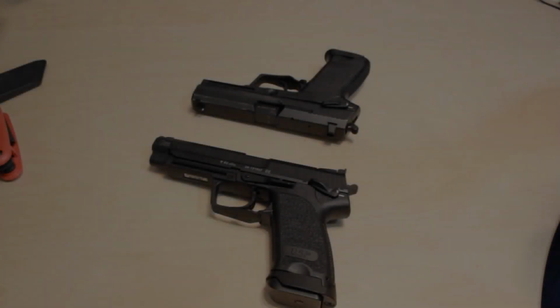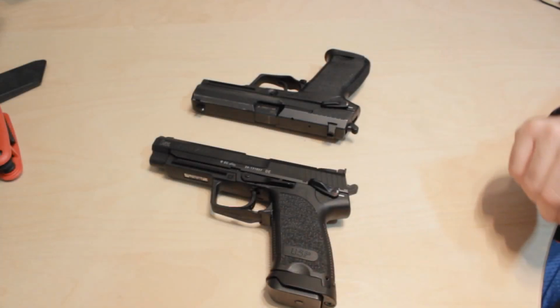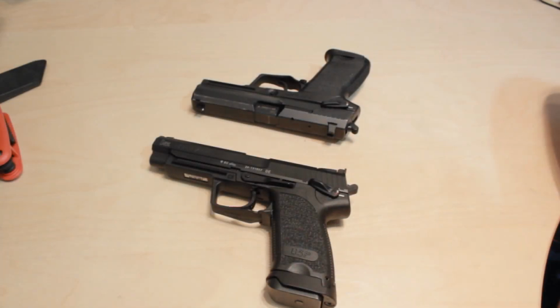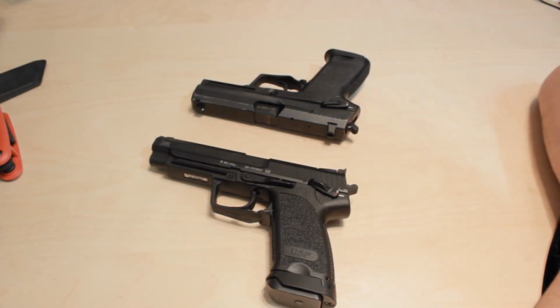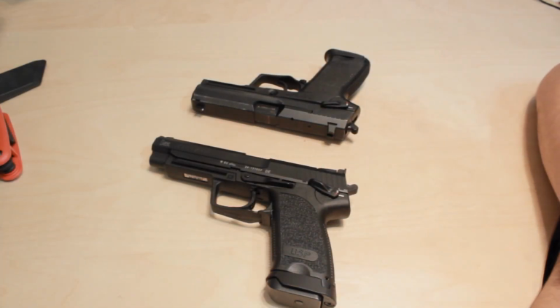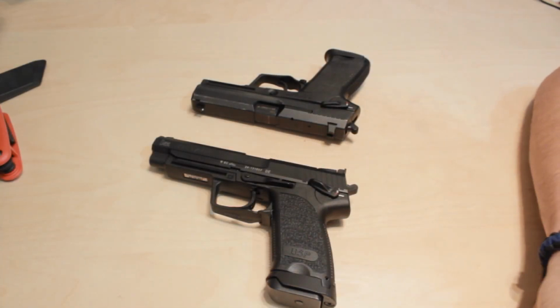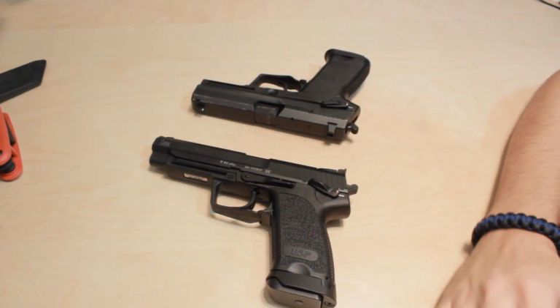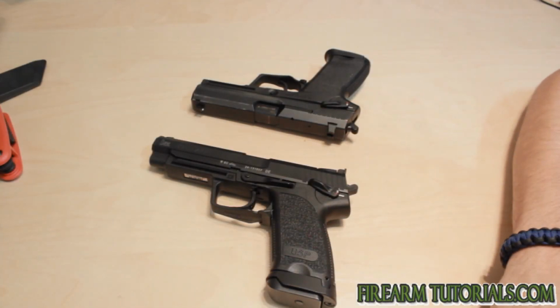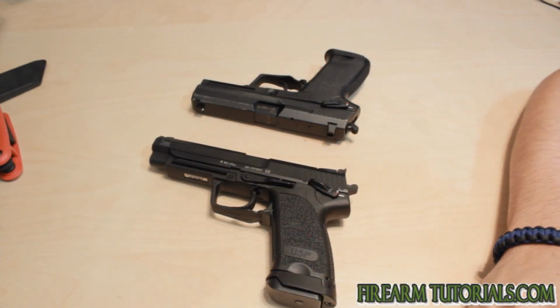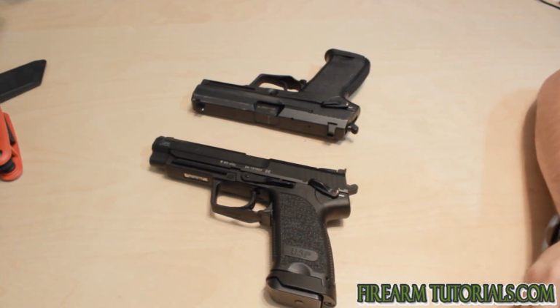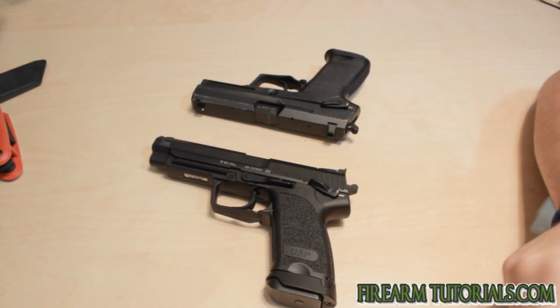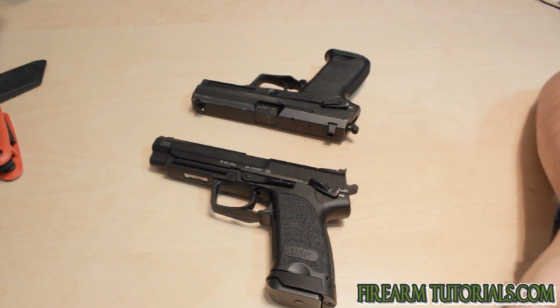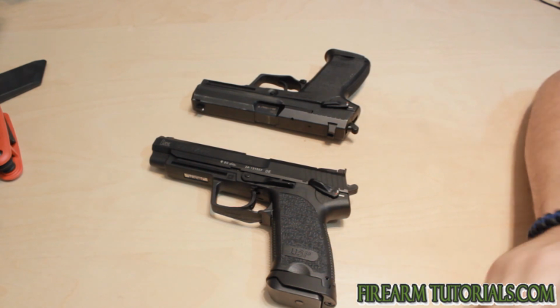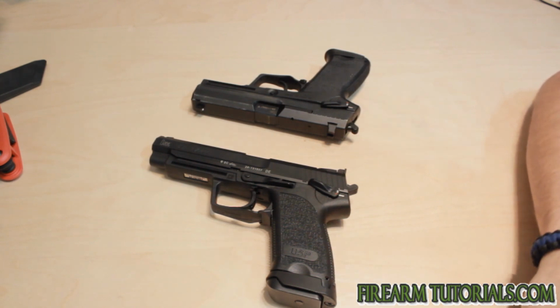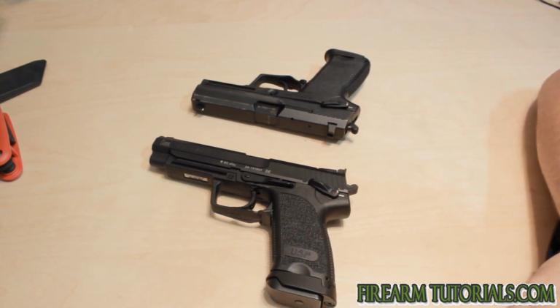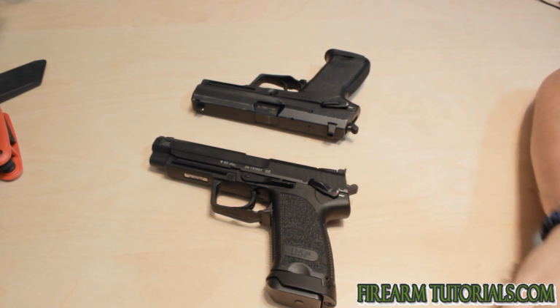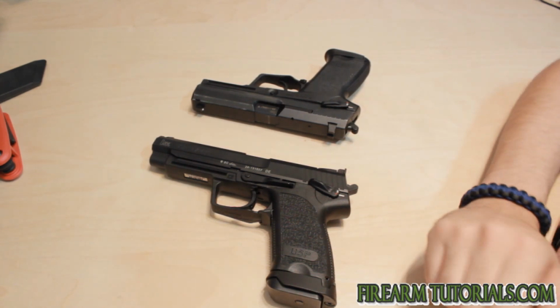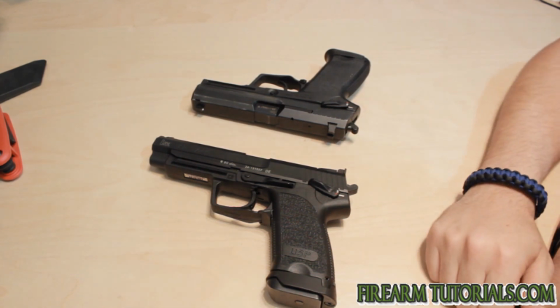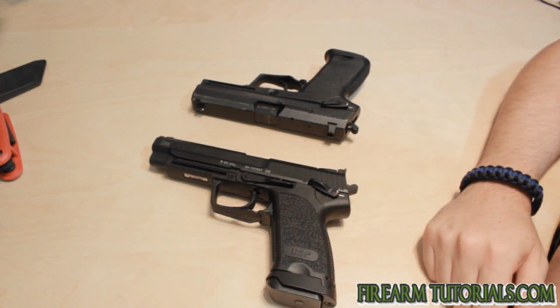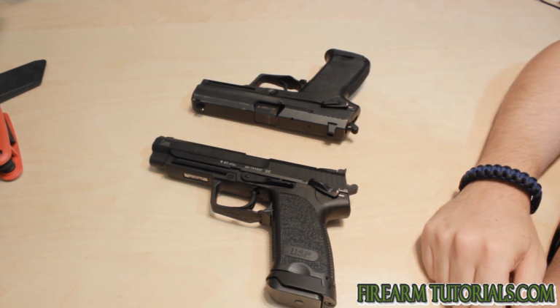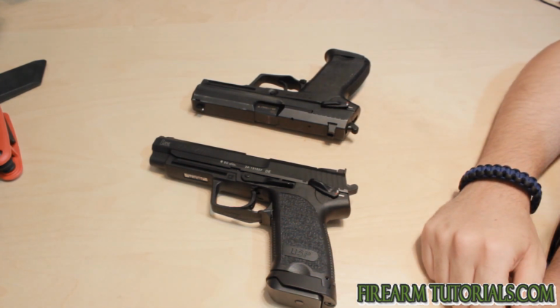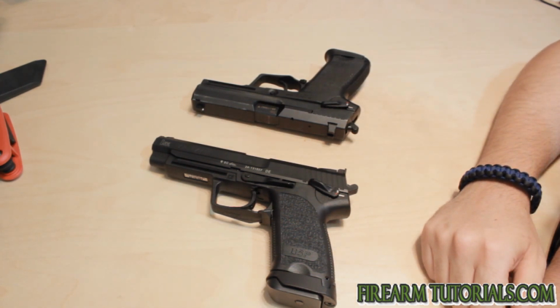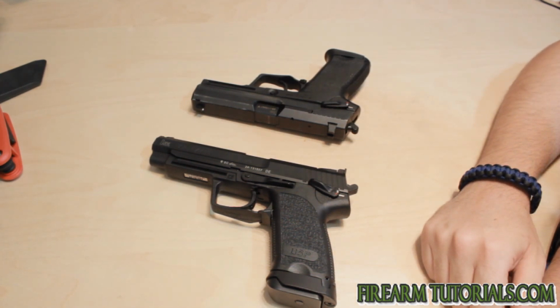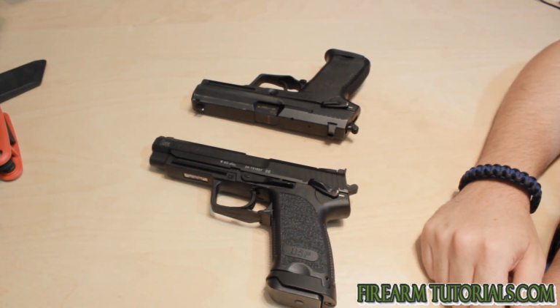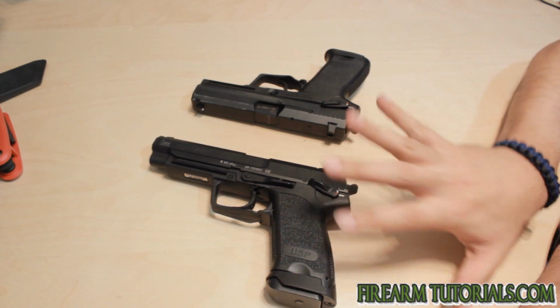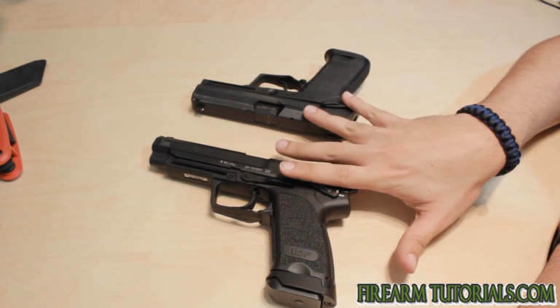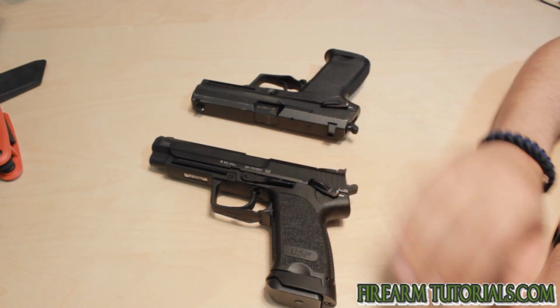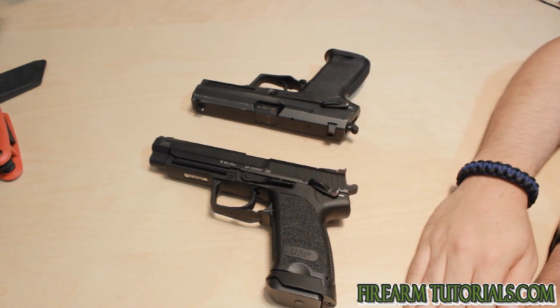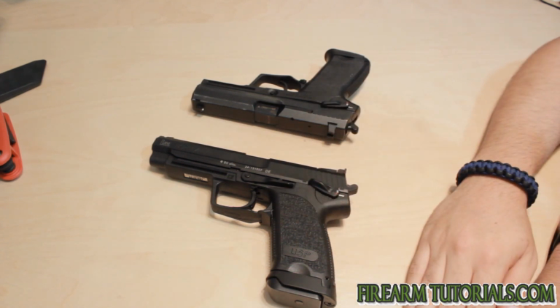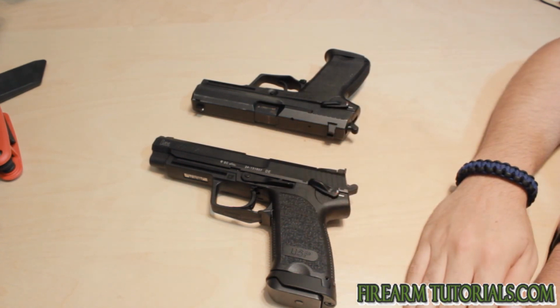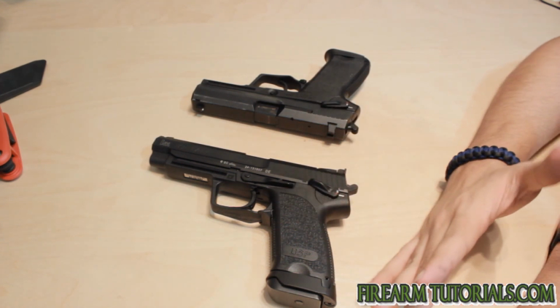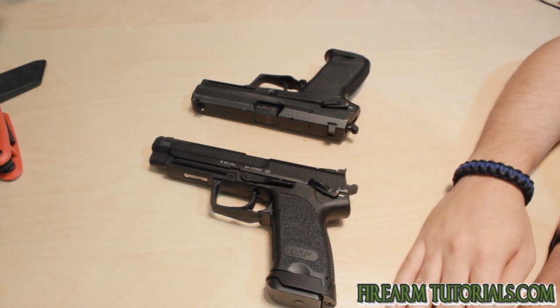Alright everyone, it's Eric with FirearmTutorials.com and today I'm going to talk about match triggers in the H&K USP series. Before I go into it, I just wanted to talk a little bit about what a match trigger is.